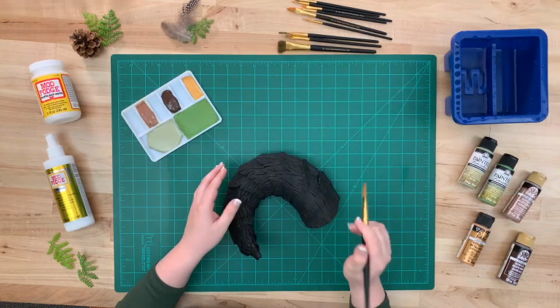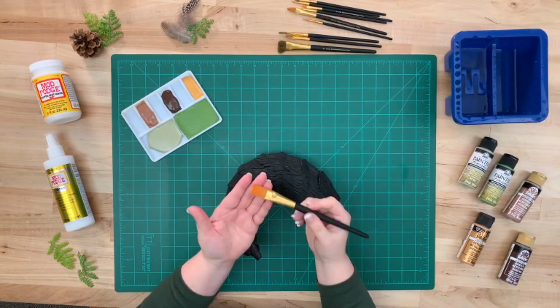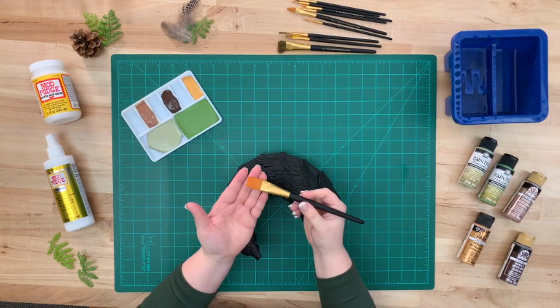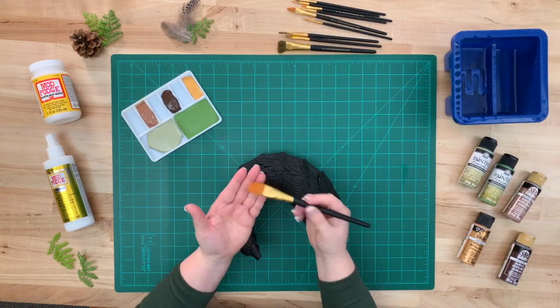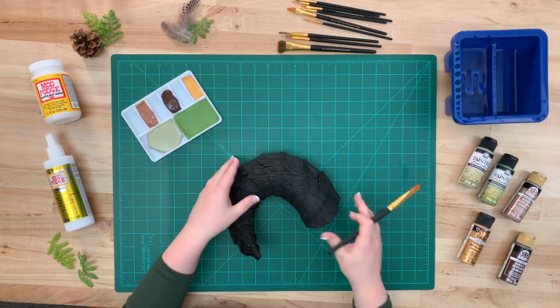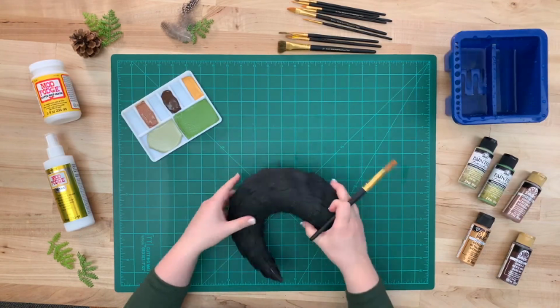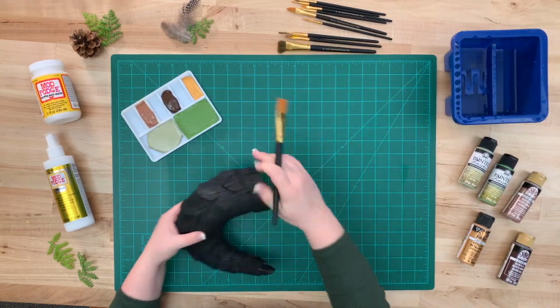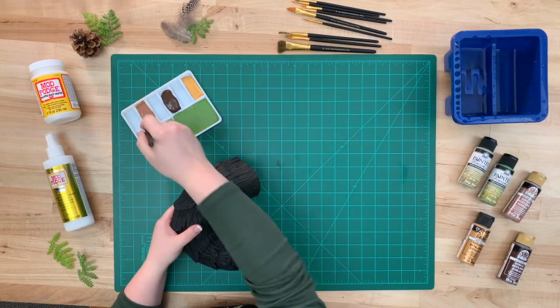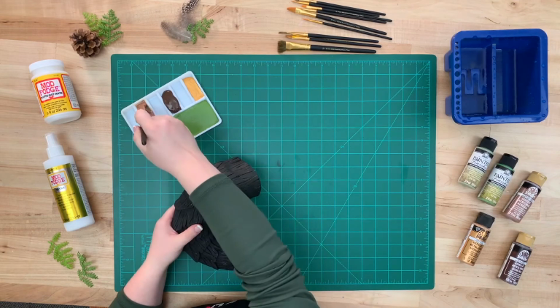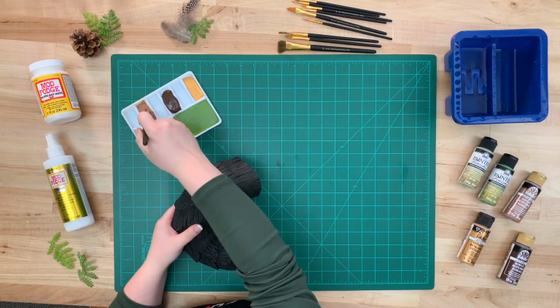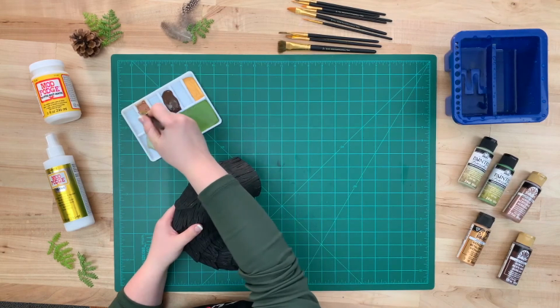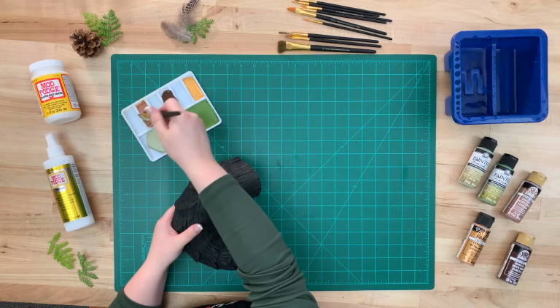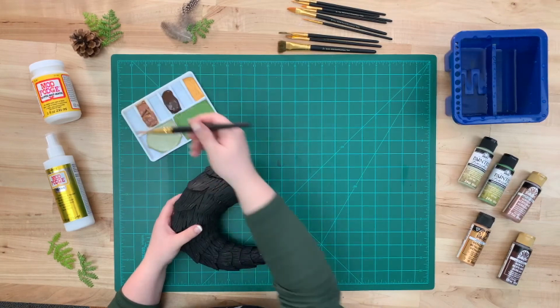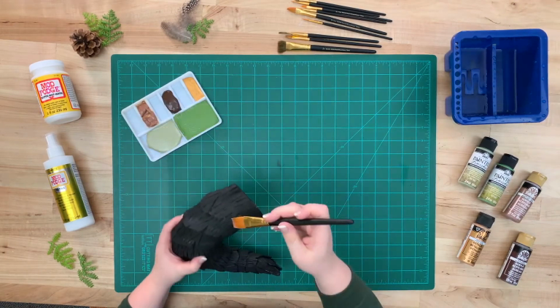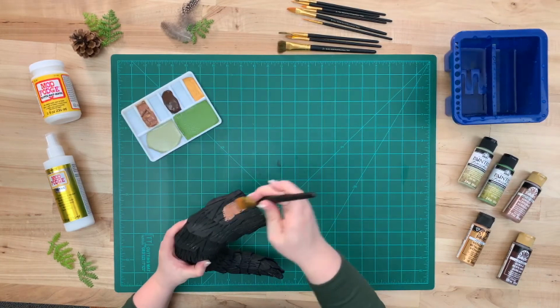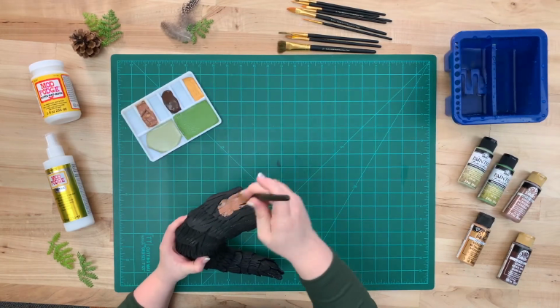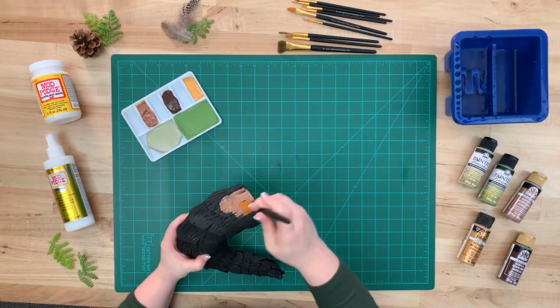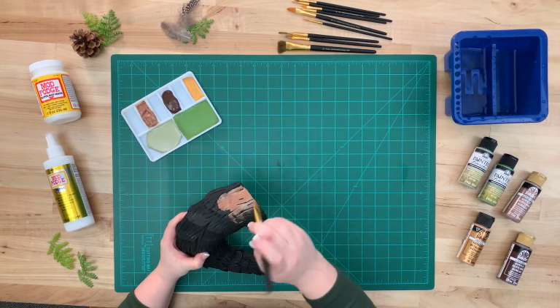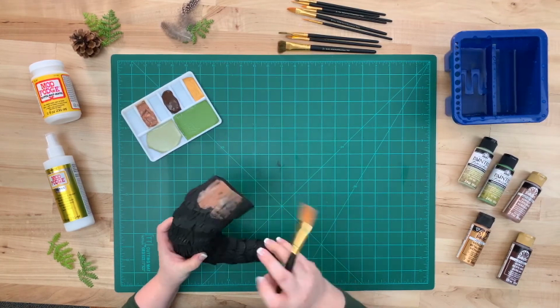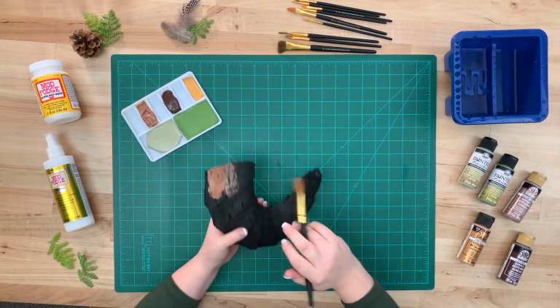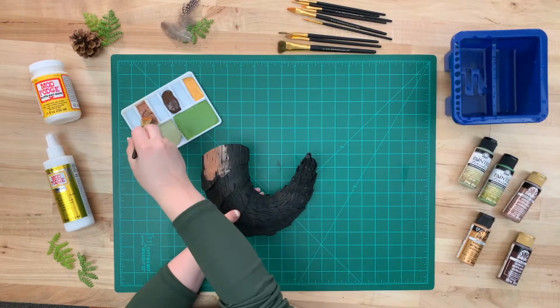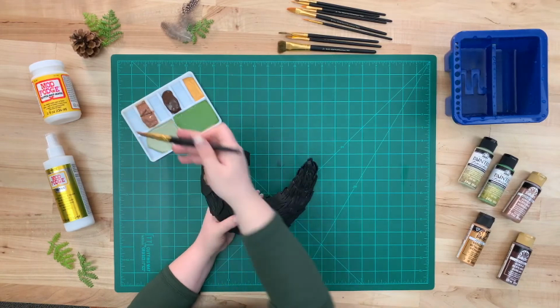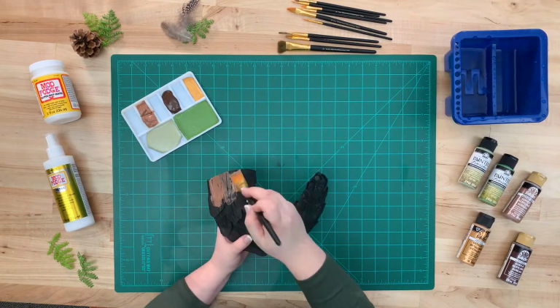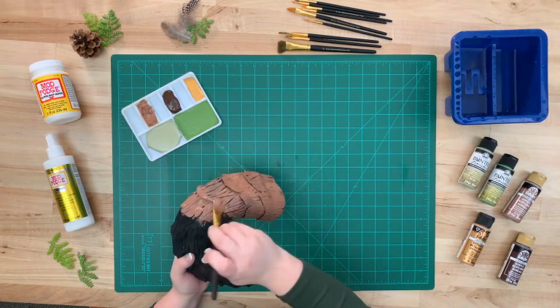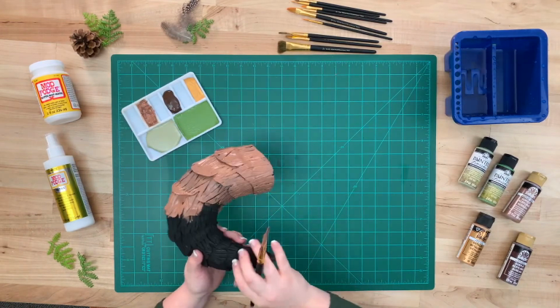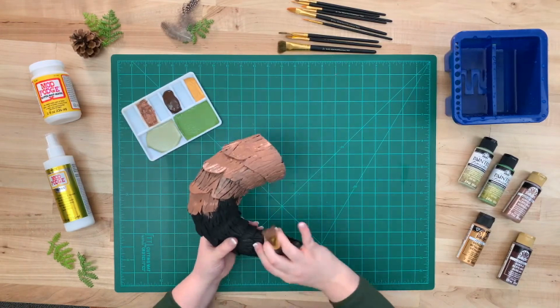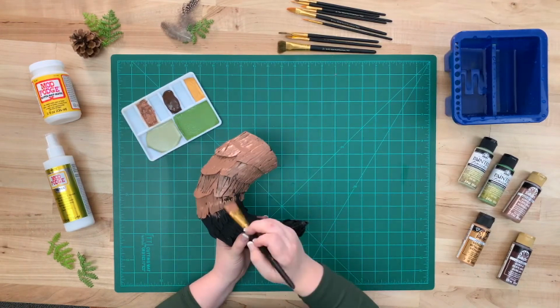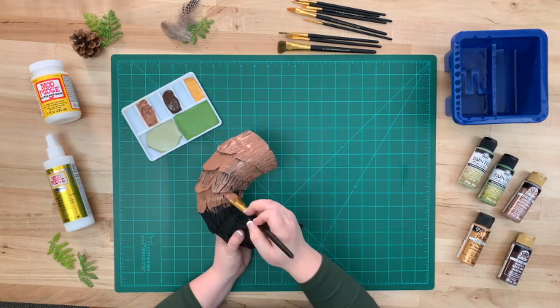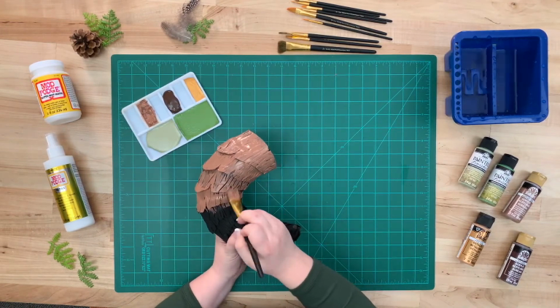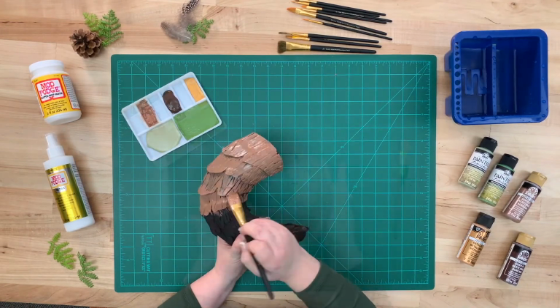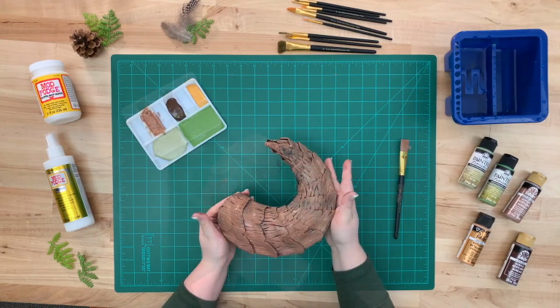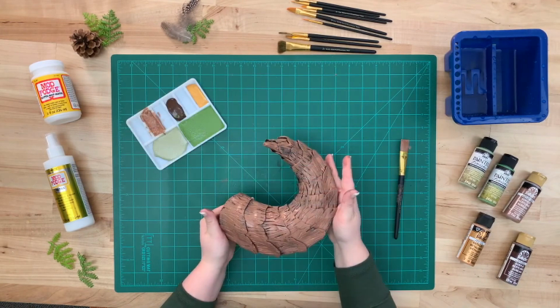With a clean flat brush, we're going to be applying a base coat of FolkArt Teddy Bear Brown. Make sure to have even coverage and apply two coats, allowing time to dry in between each layer.